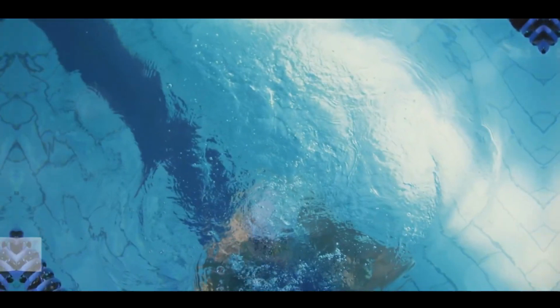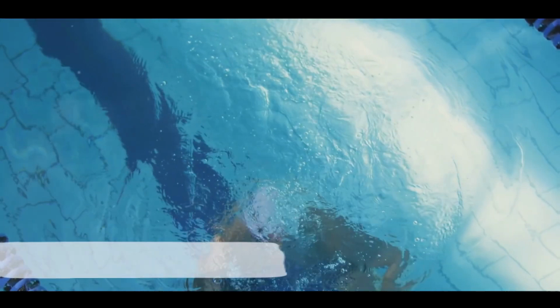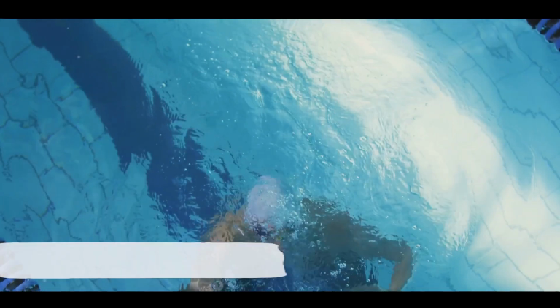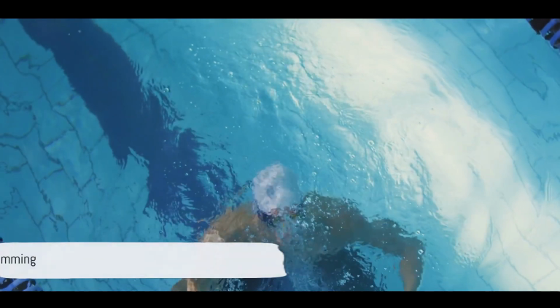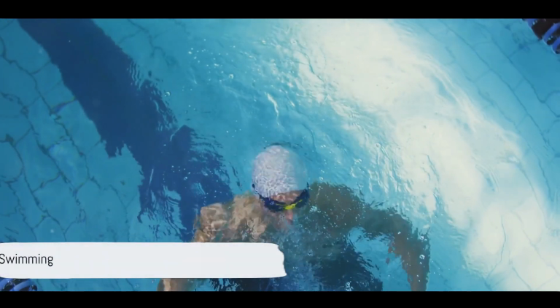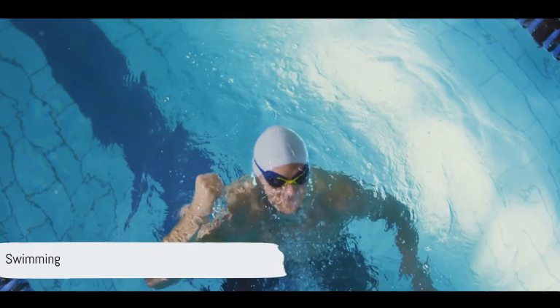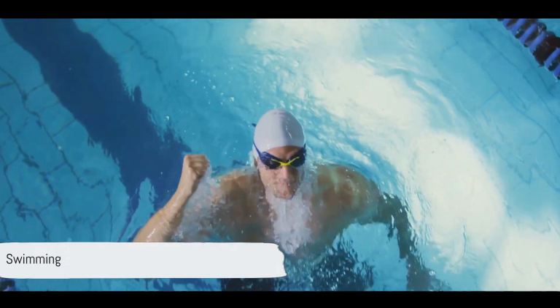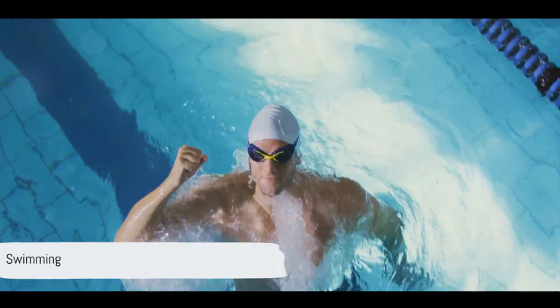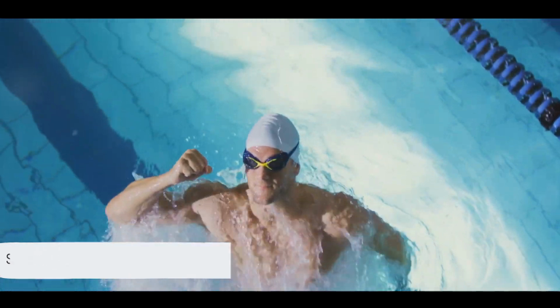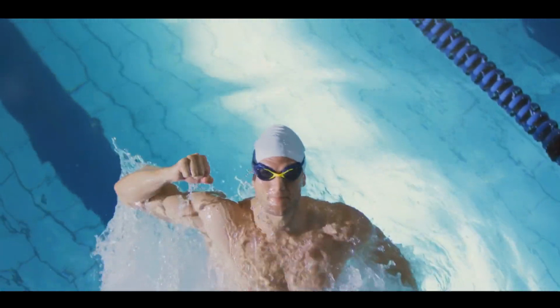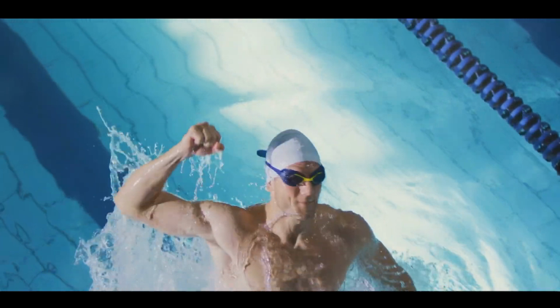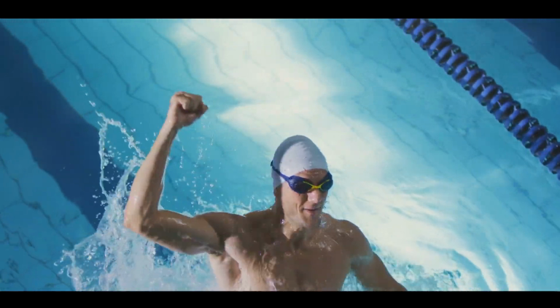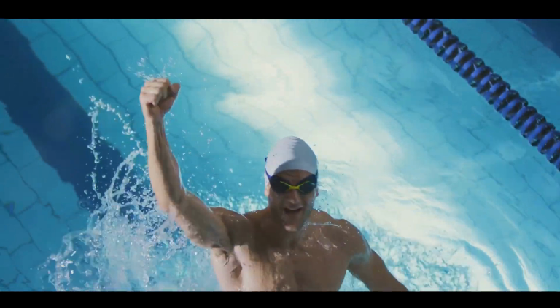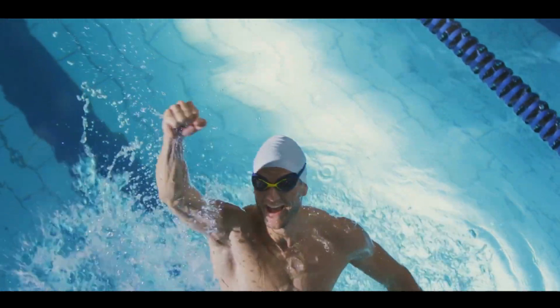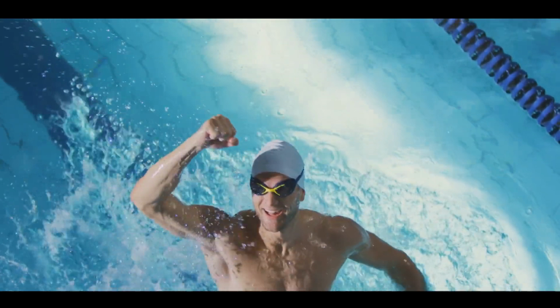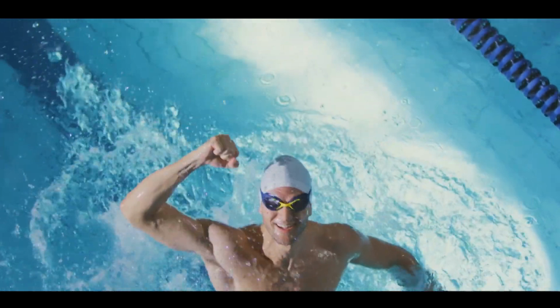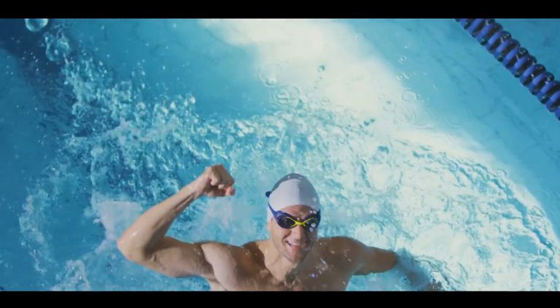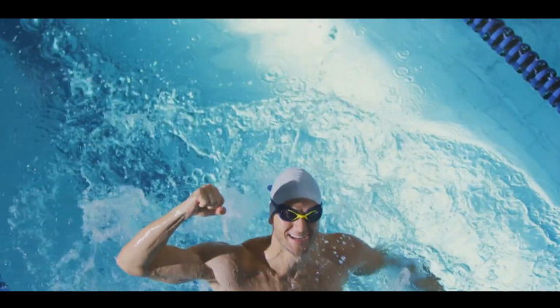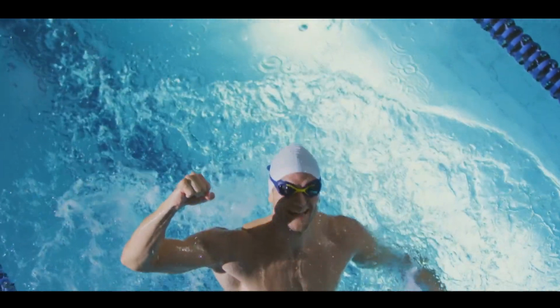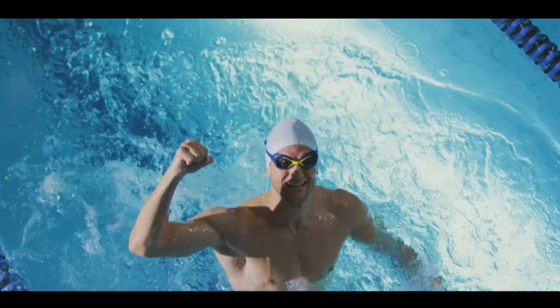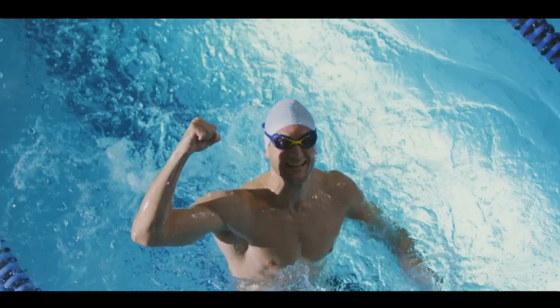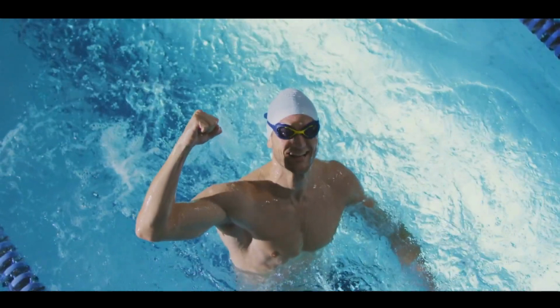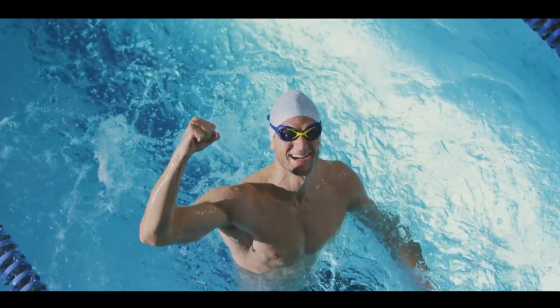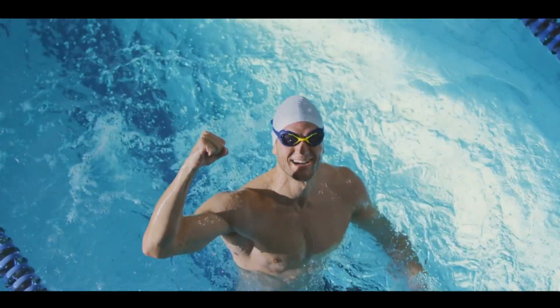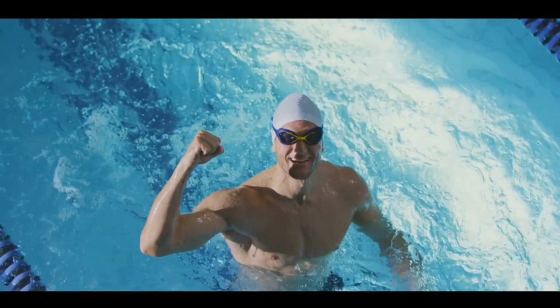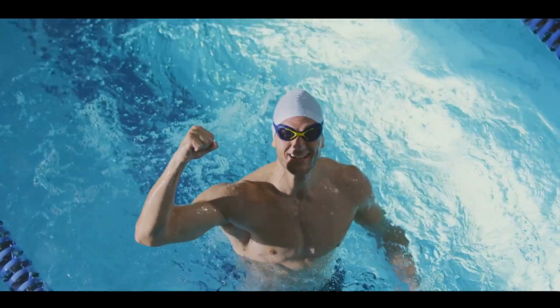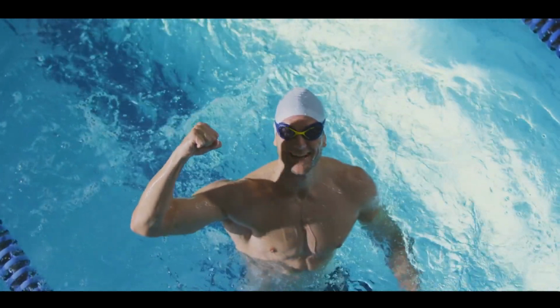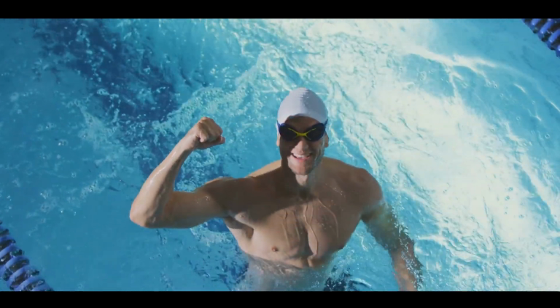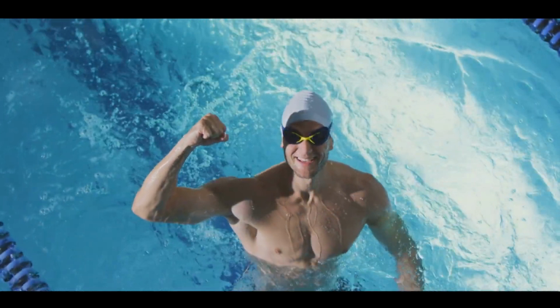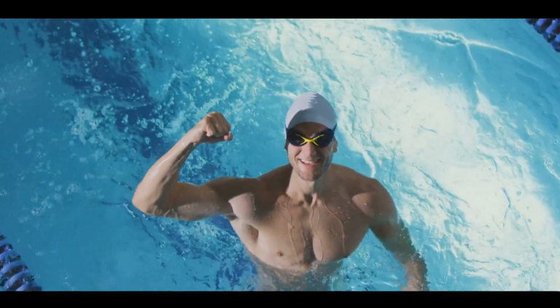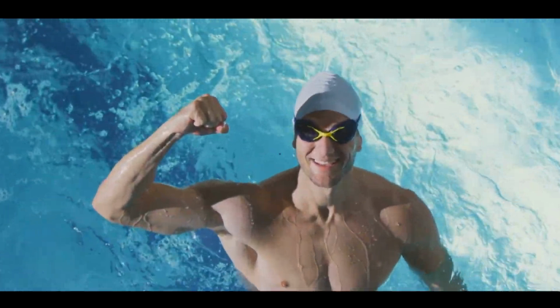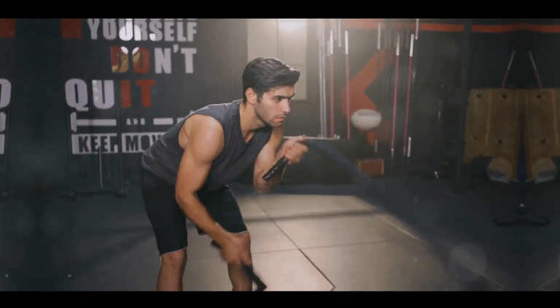Finally, we wrap up with swimming, a total body workout that's easy on the joints. Swimming laps using different strokes can burn a surprising amount of calories. Plus, it's a great way to stay cool while getting fit.